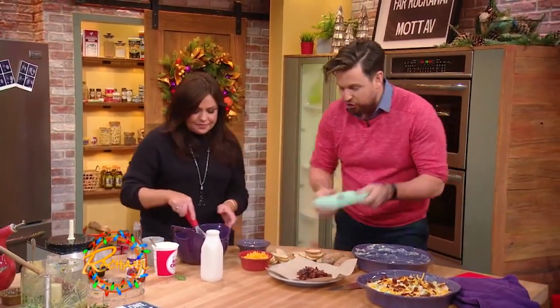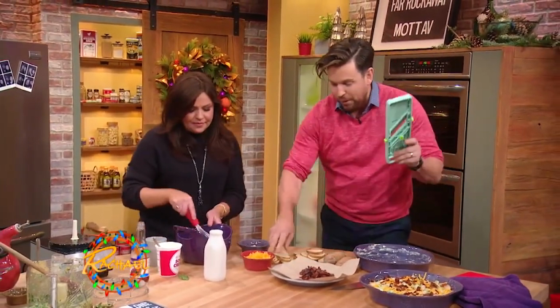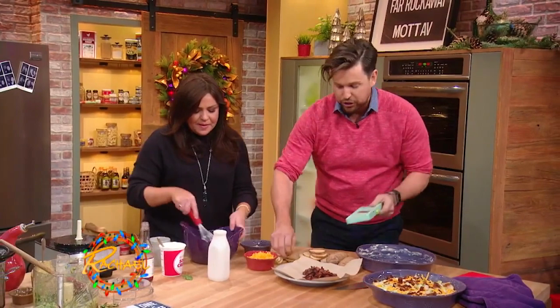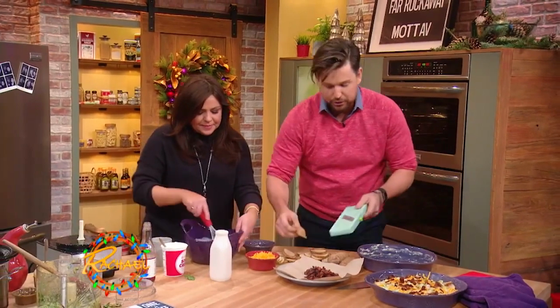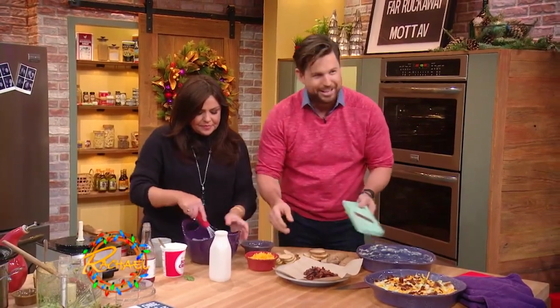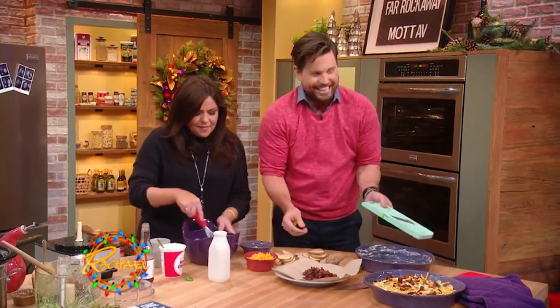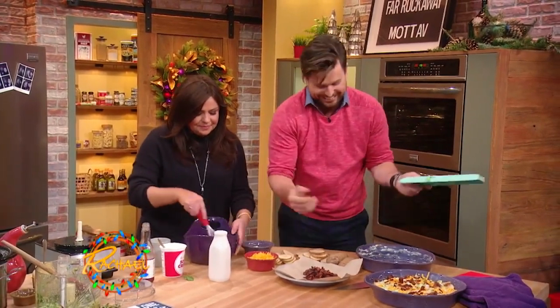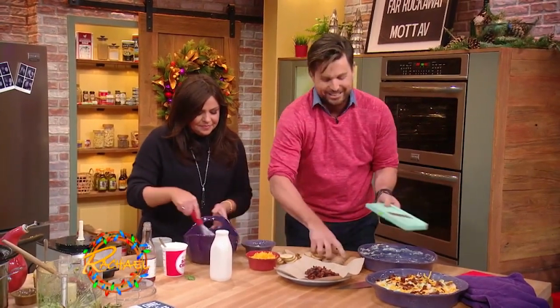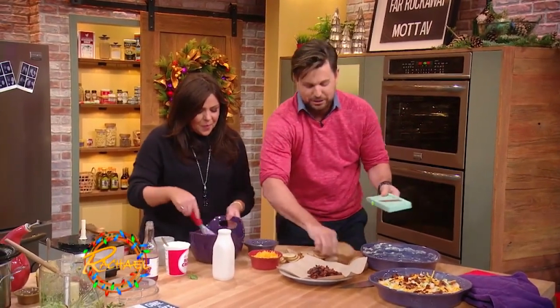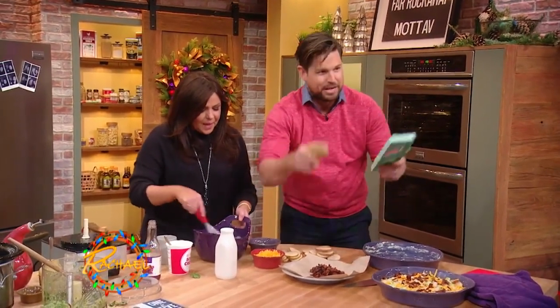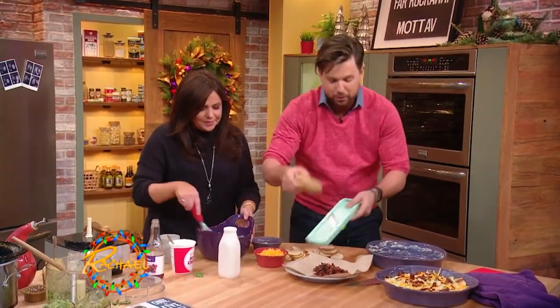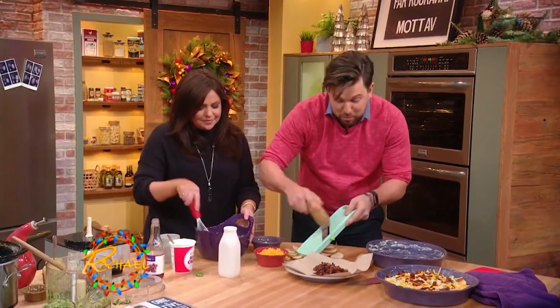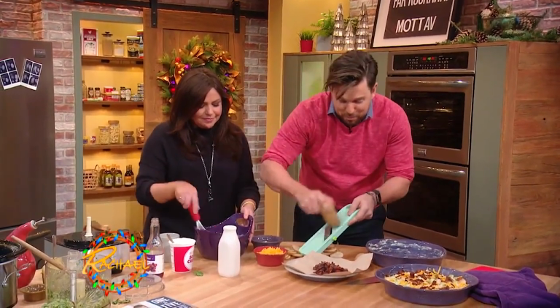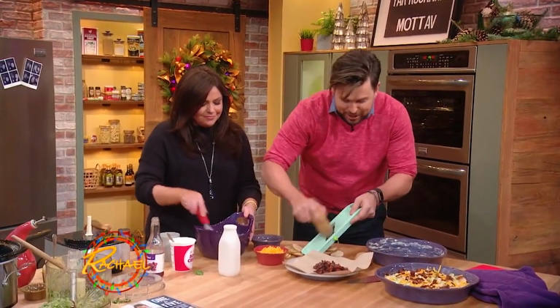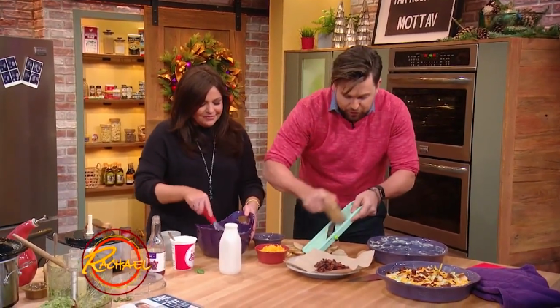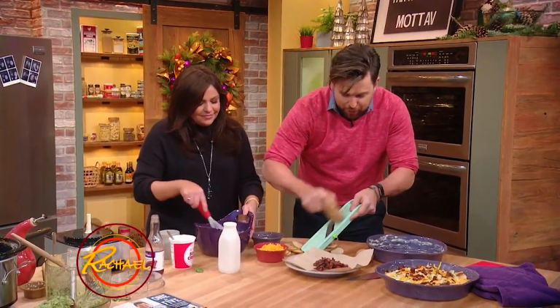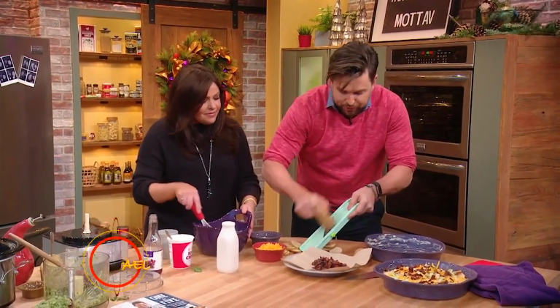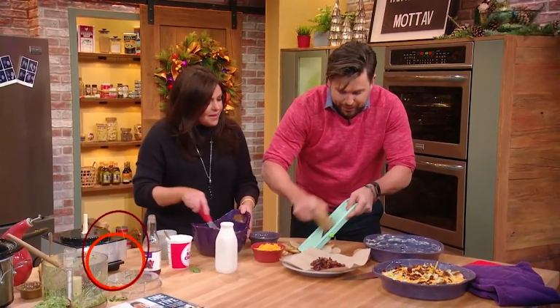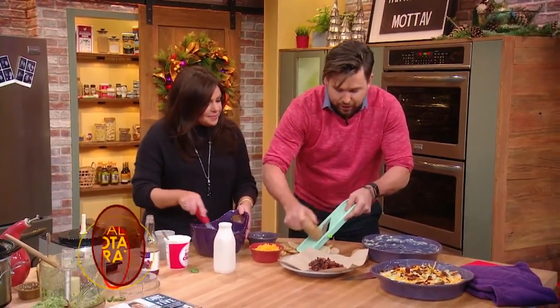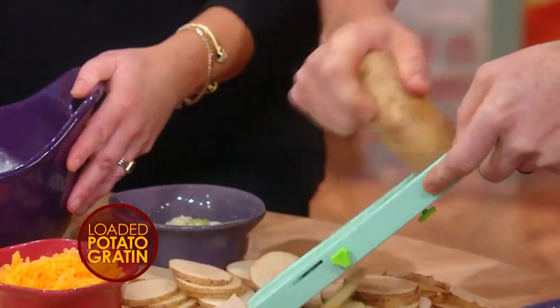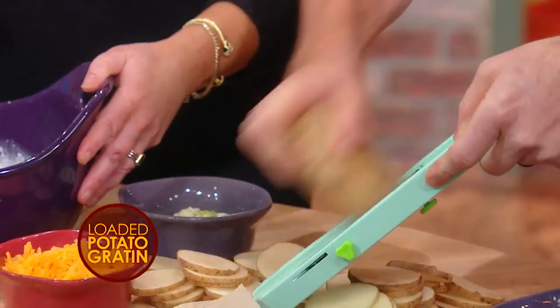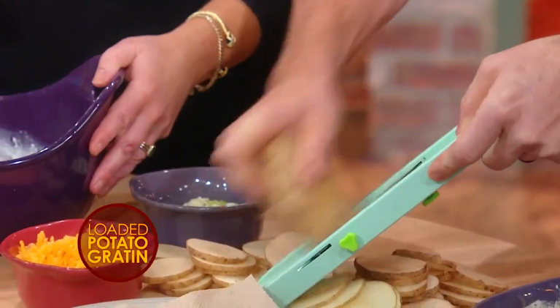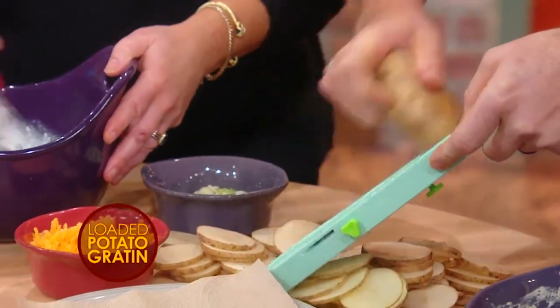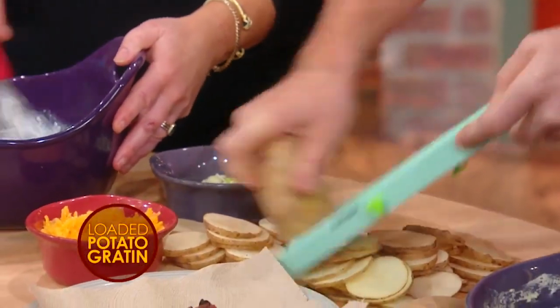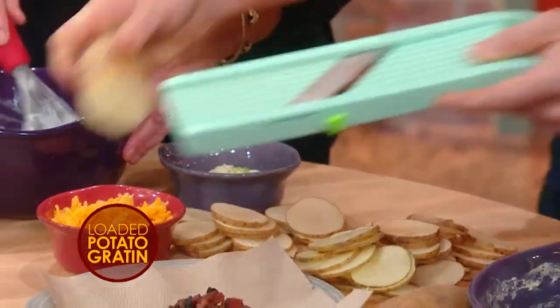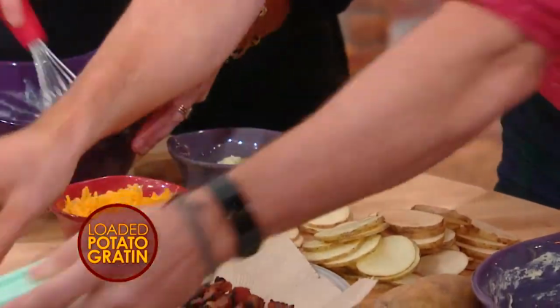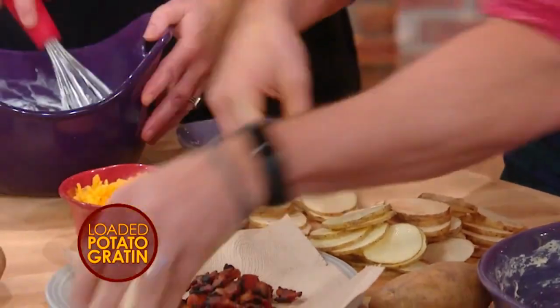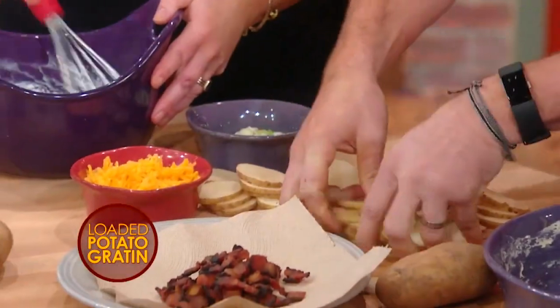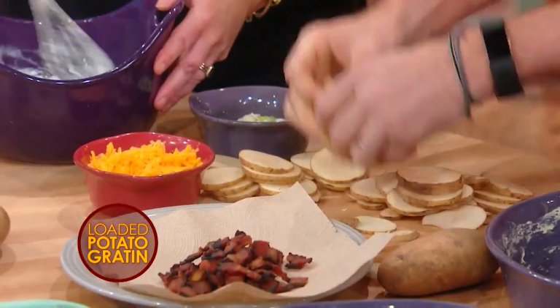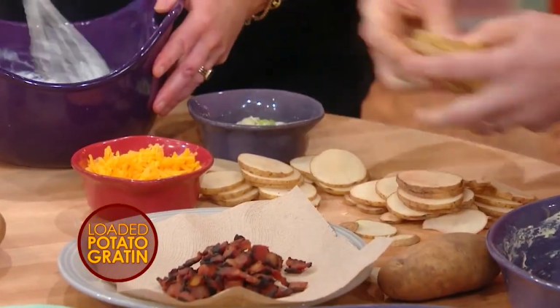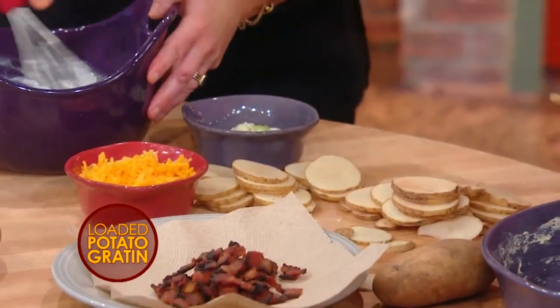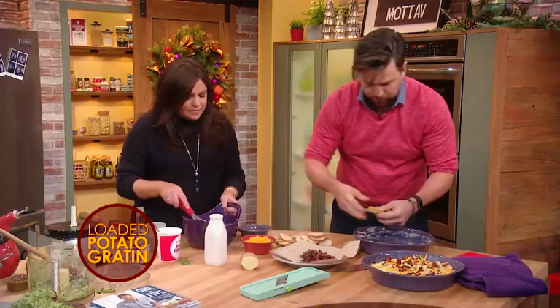I'm just gonna call it a double stuffed potato. What you do — use a mandolin at home, but be careful, okay? Take your mandolin, slice your potatoes, and bring that over here.